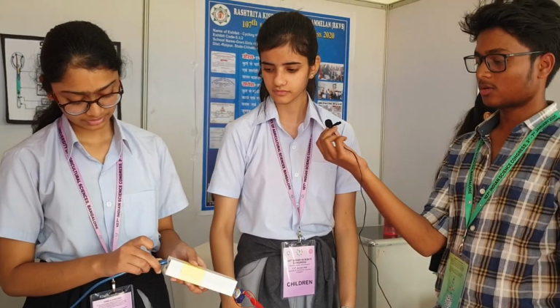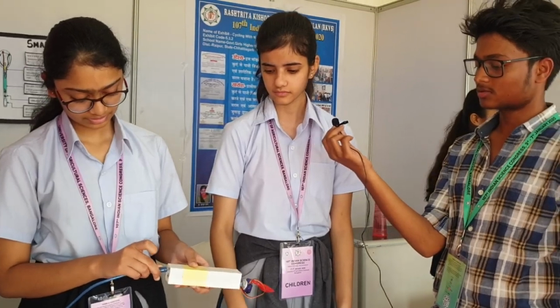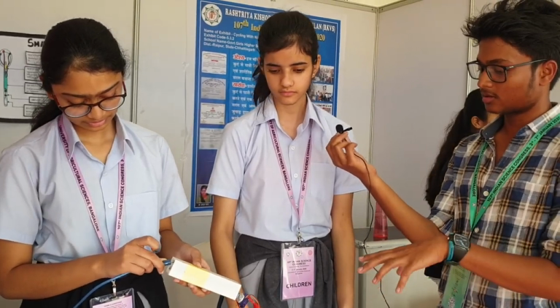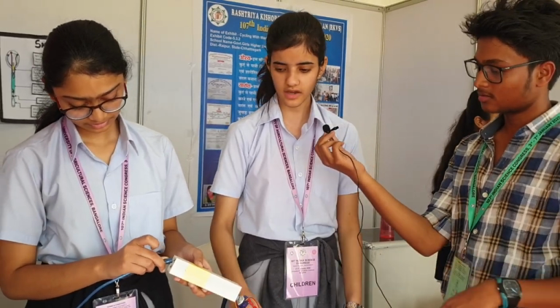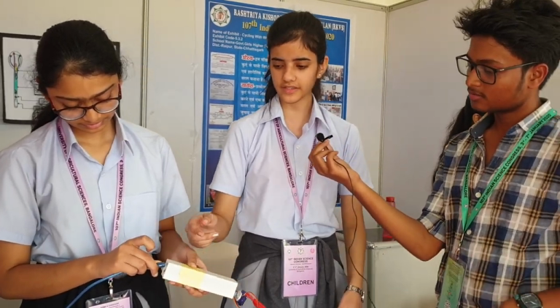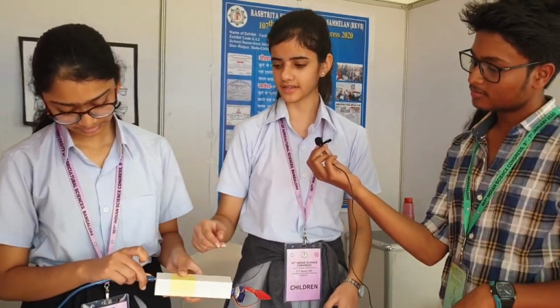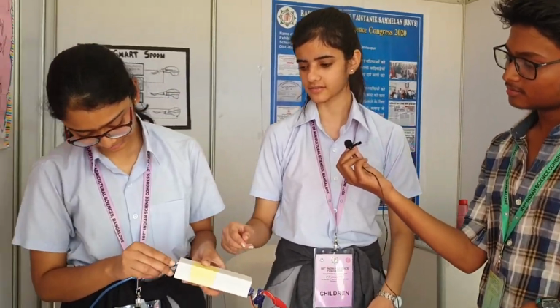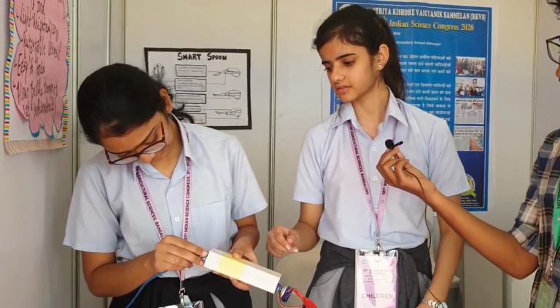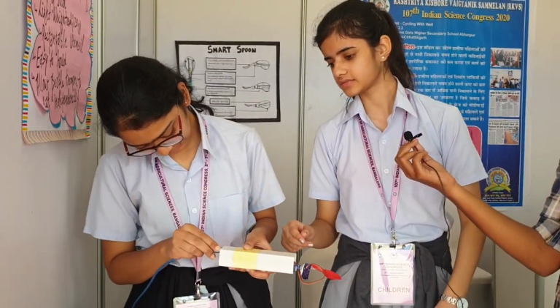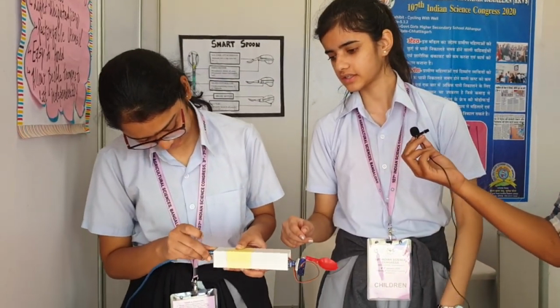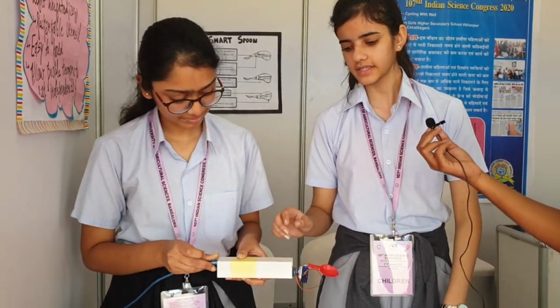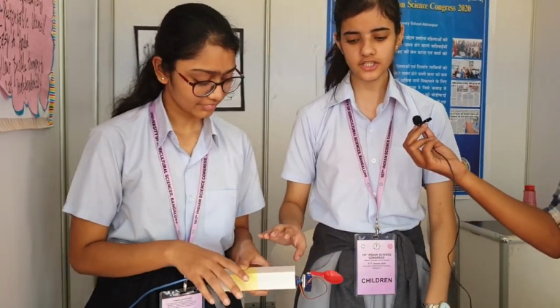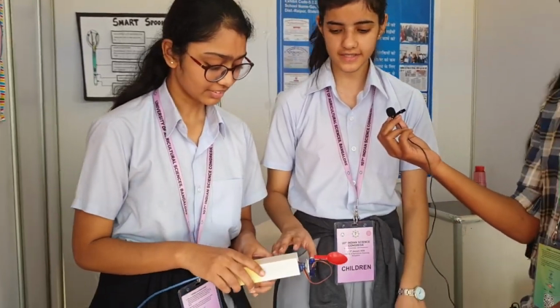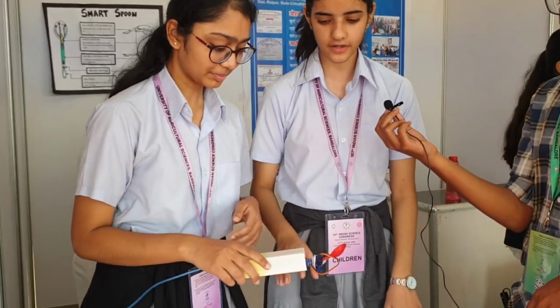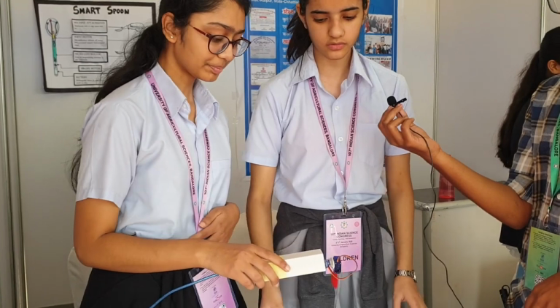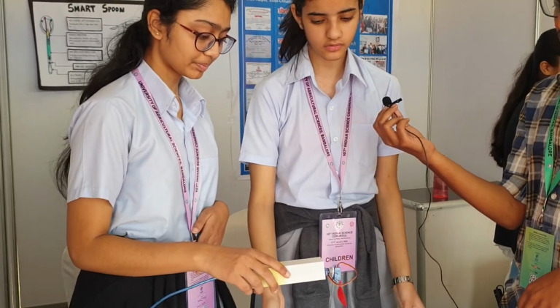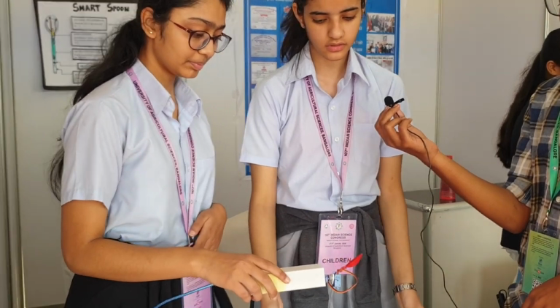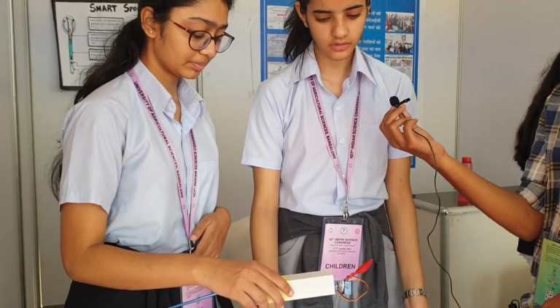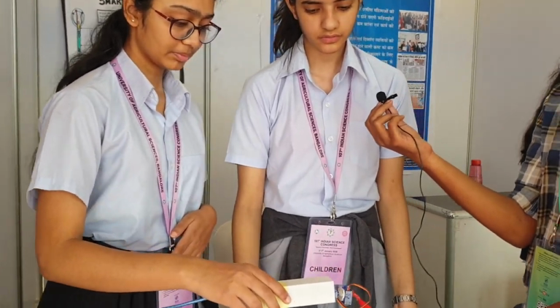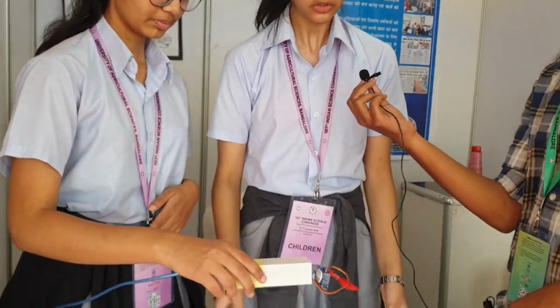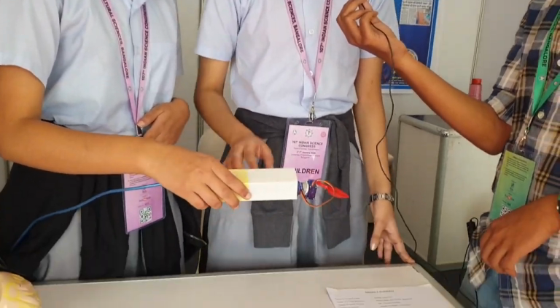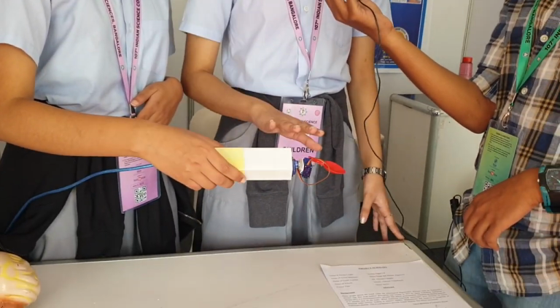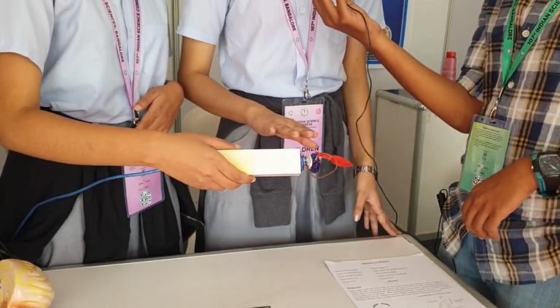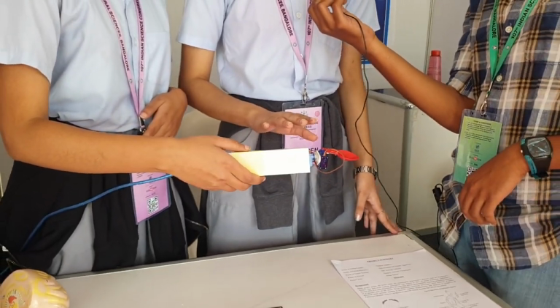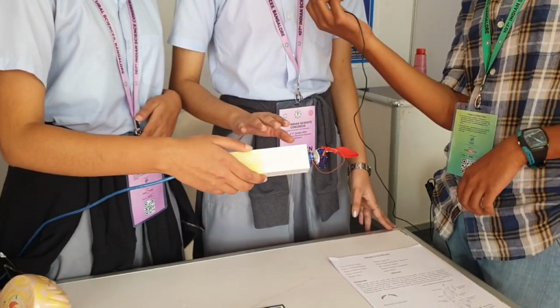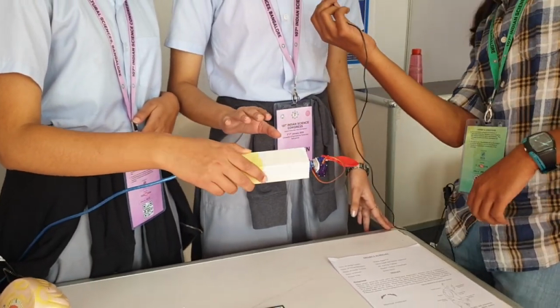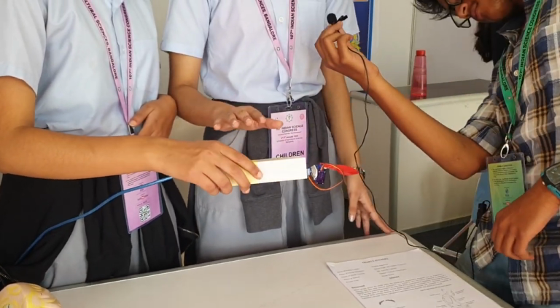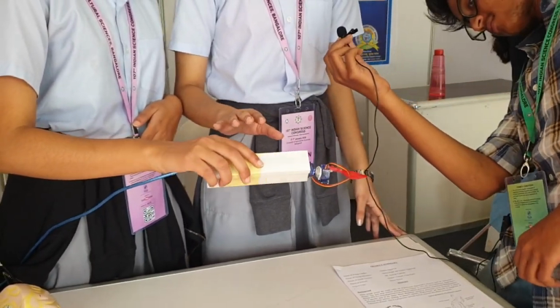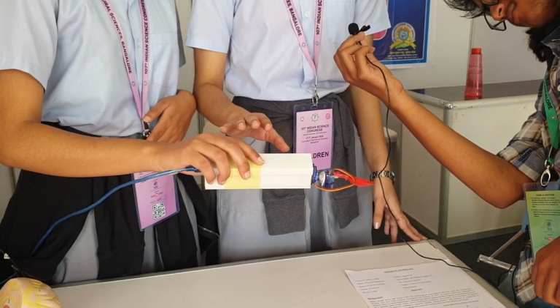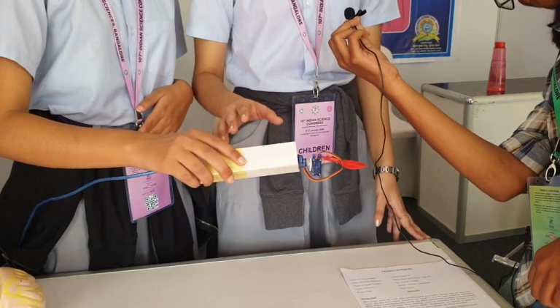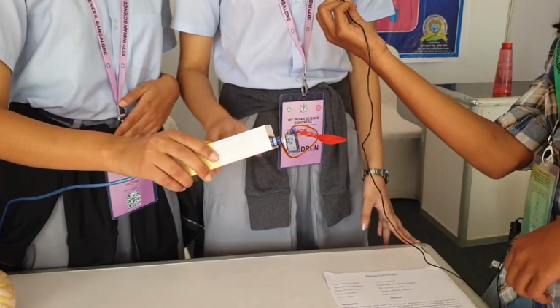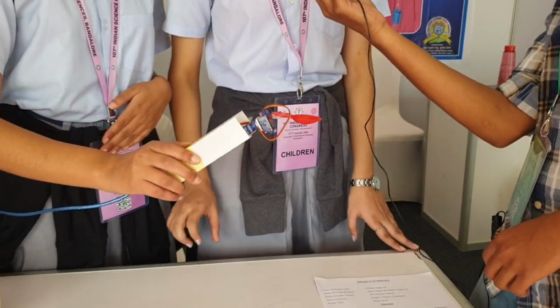Is it working? Yeah, wait a second. It's initializing right now. So right now the bowl of the spoon is stable, and even if we move the hand, it will remain stable.